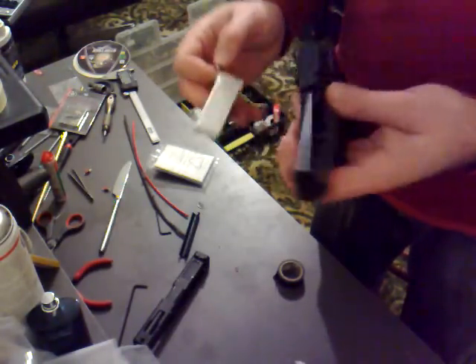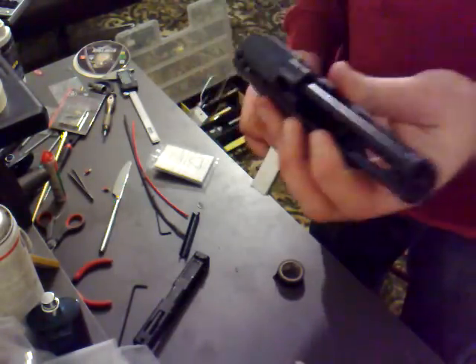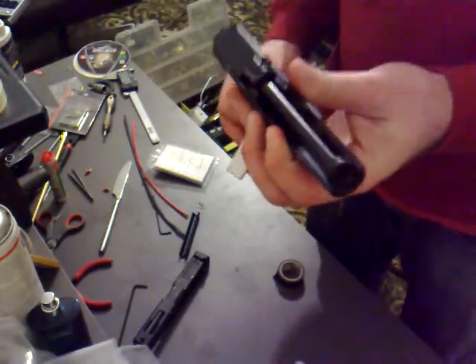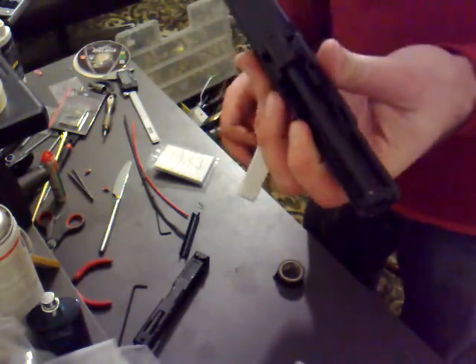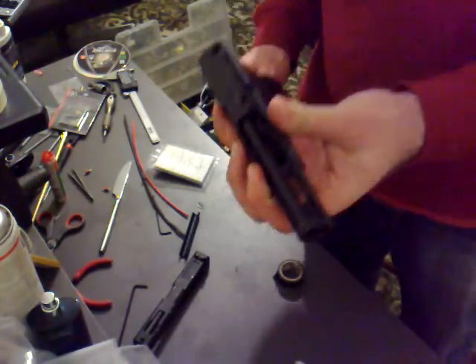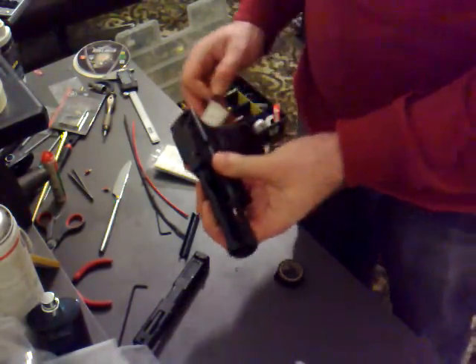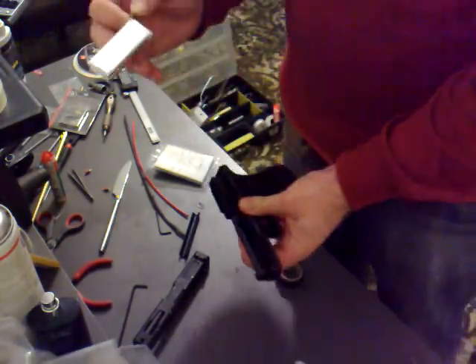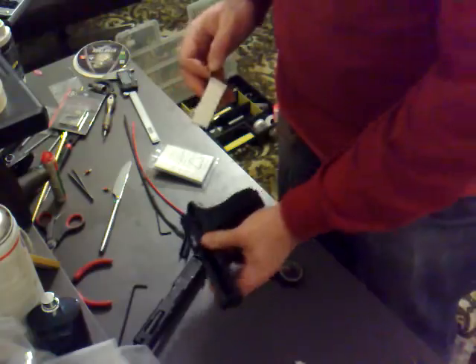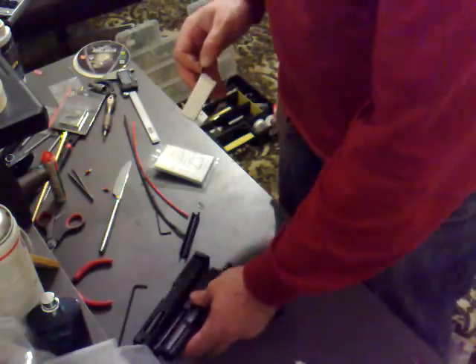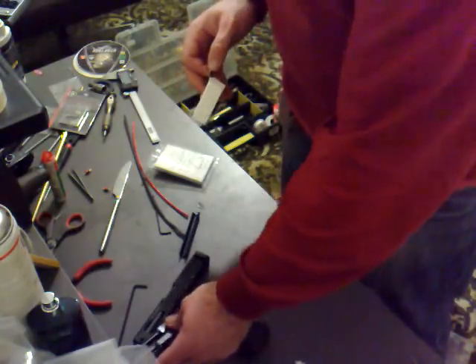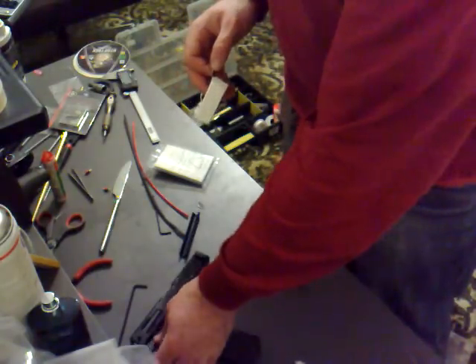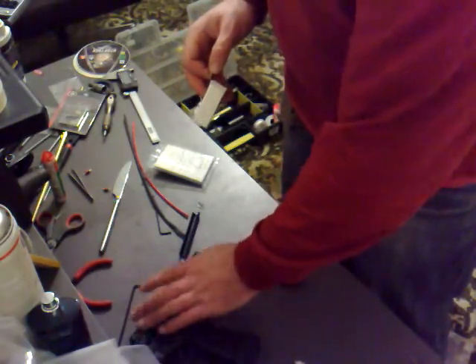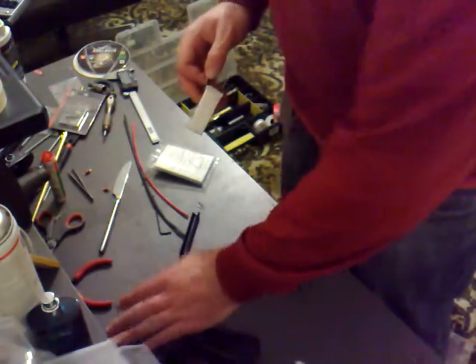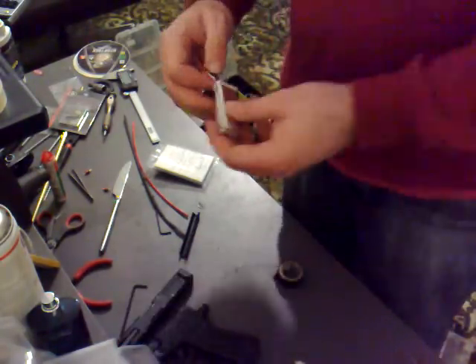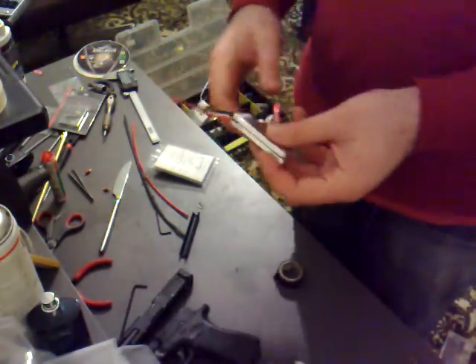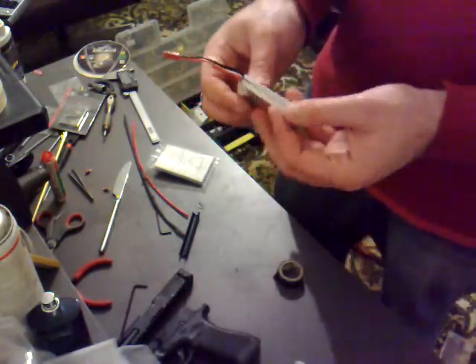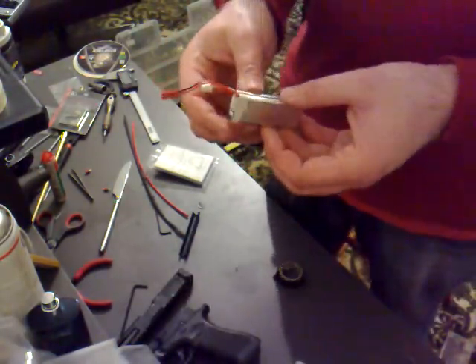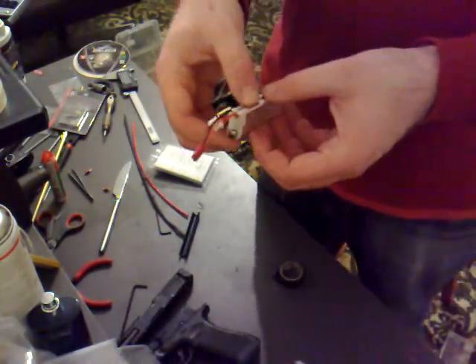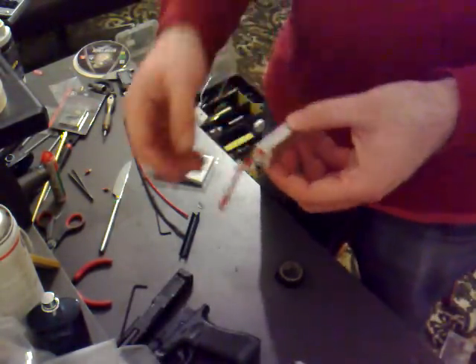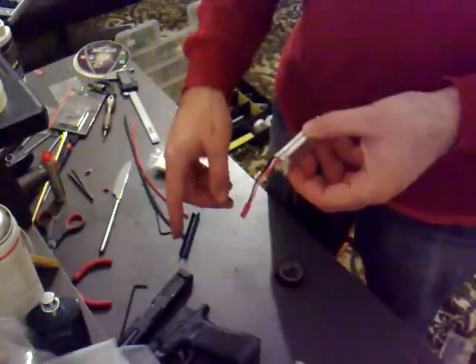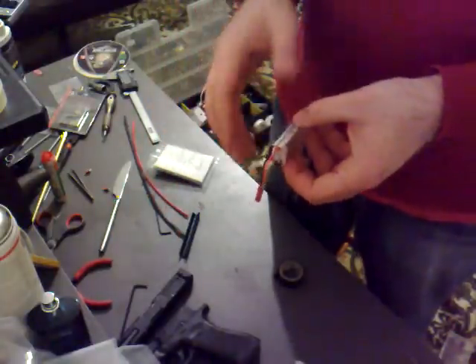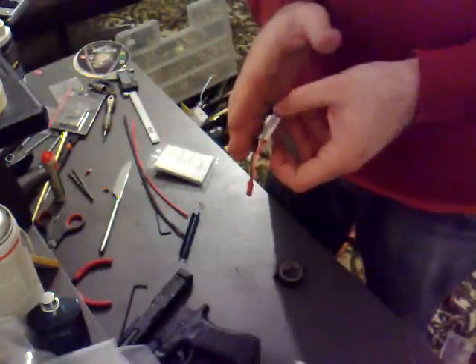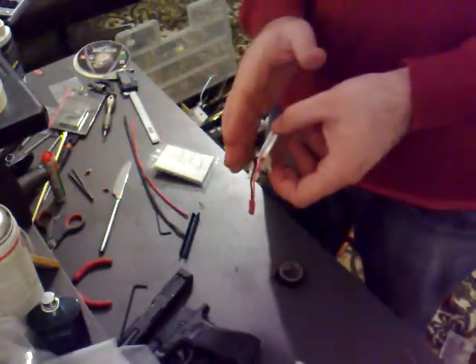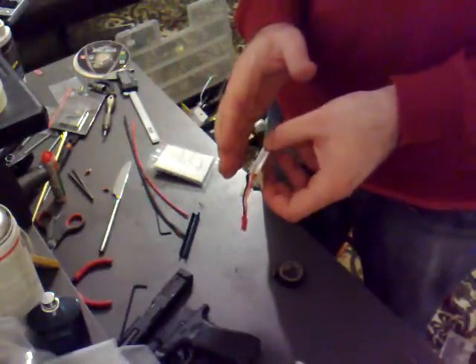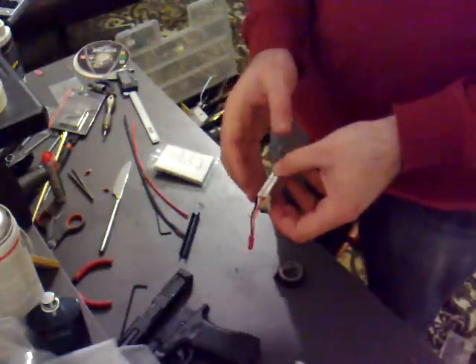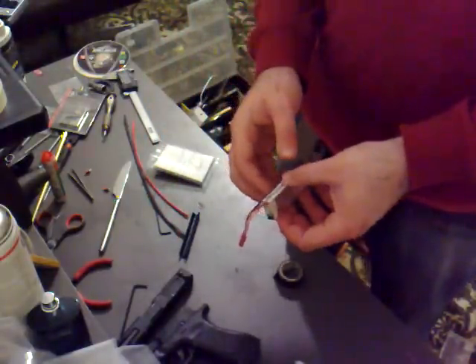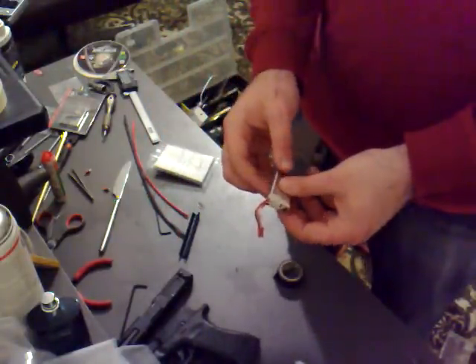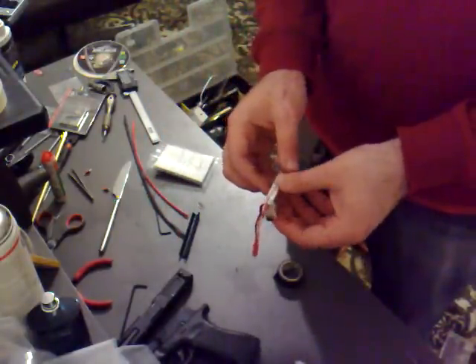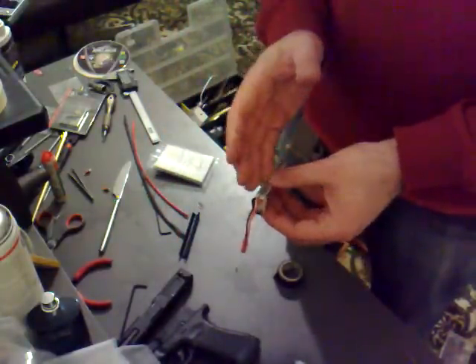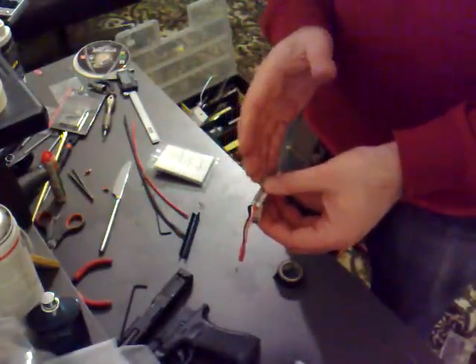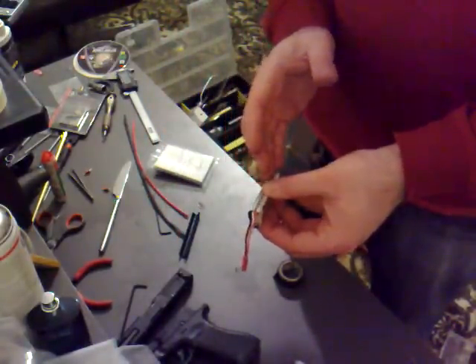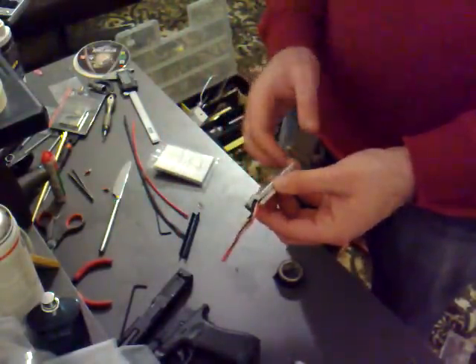We'll set aside the gun — we'll do that in a separate video — and we'll just quickly prep the battery, which is going to involve splitting the battery because currently, as you can see, it just doesn't quite fit in there. So what we want to do is split the battery in half.